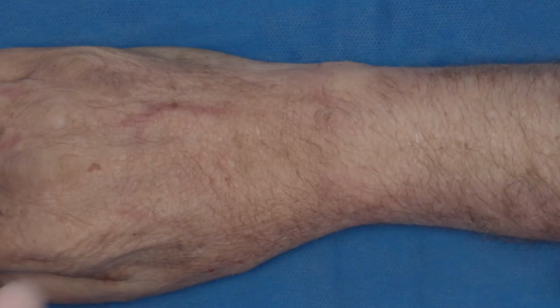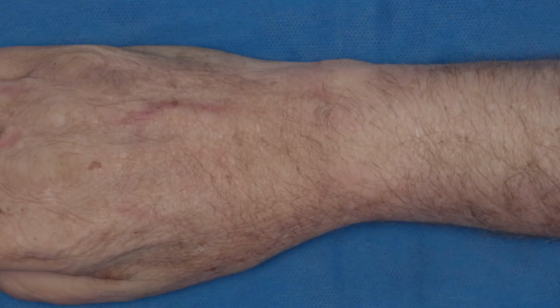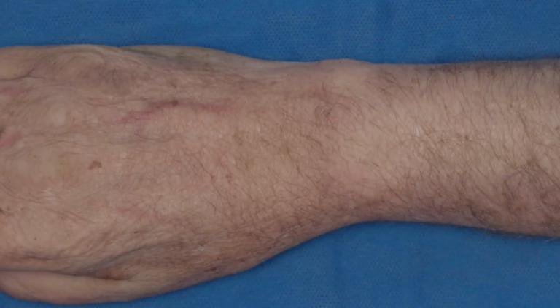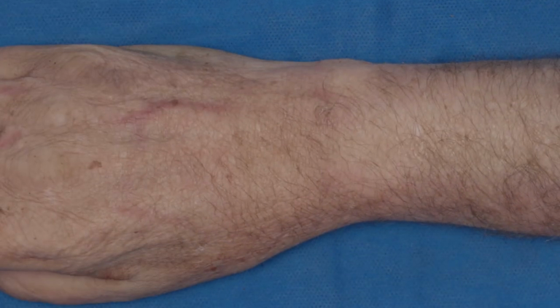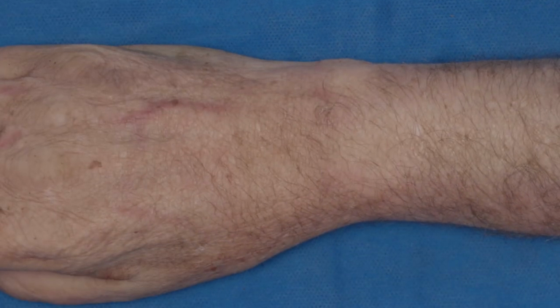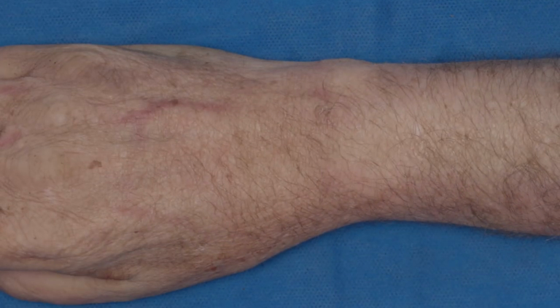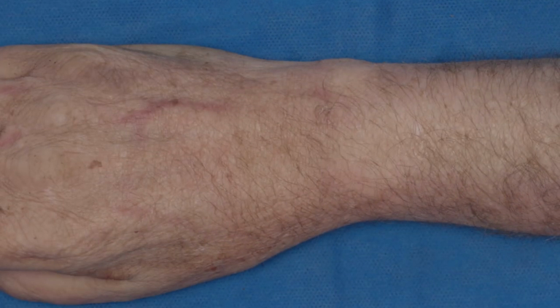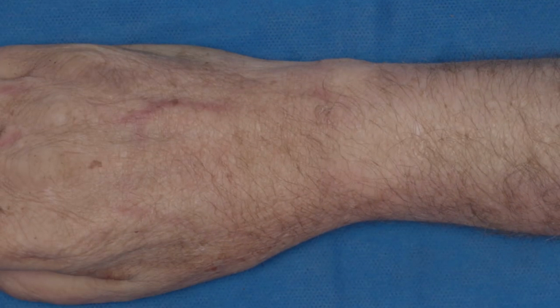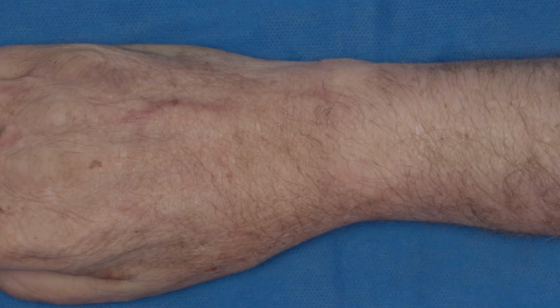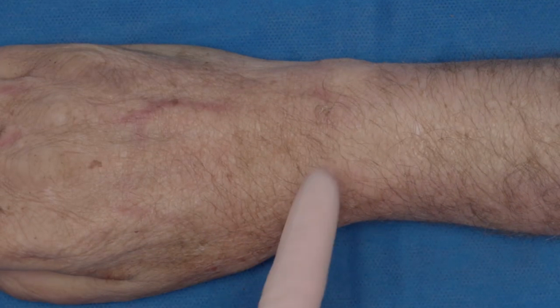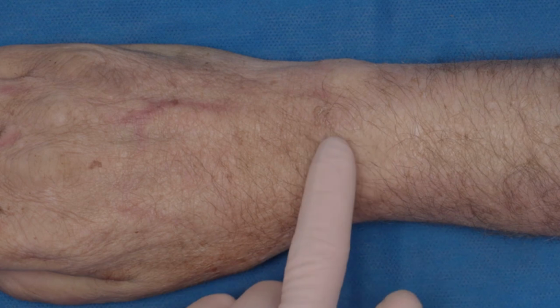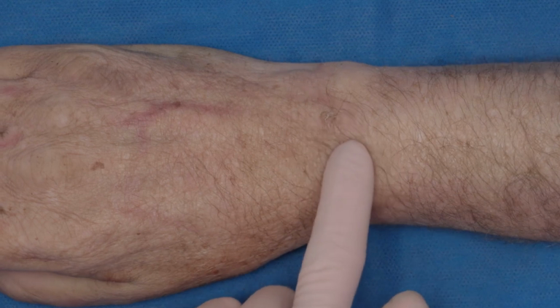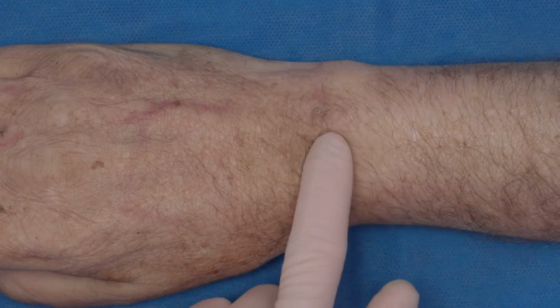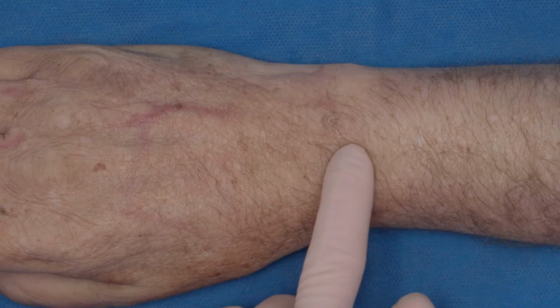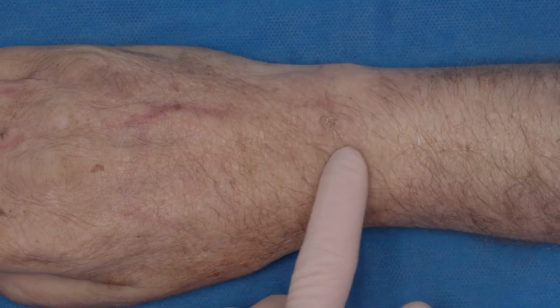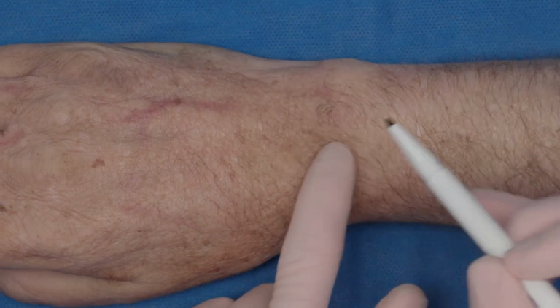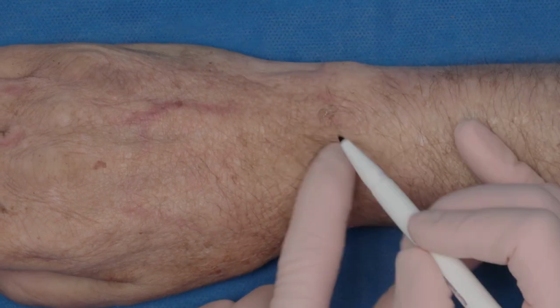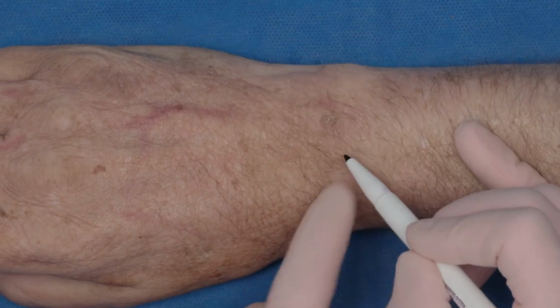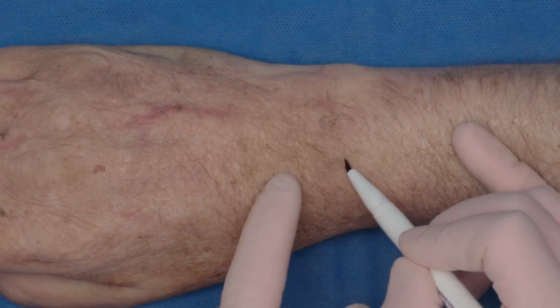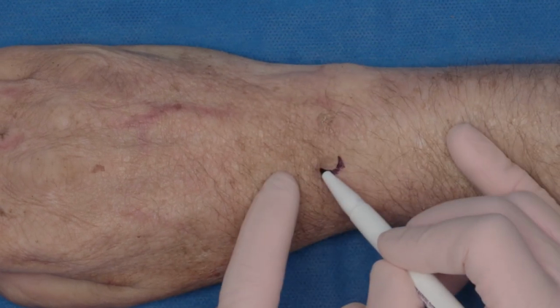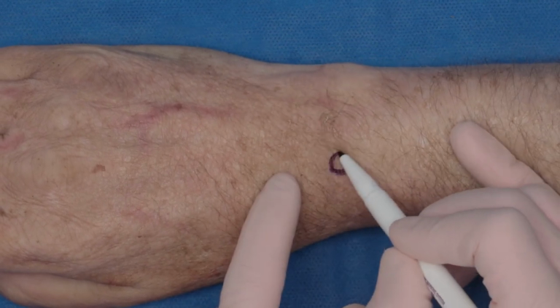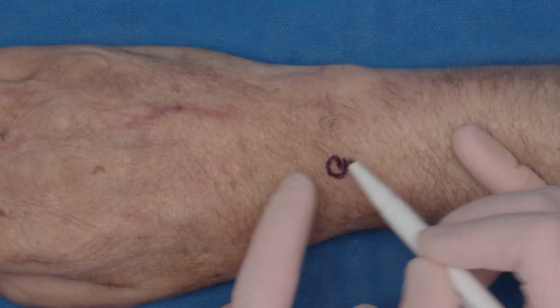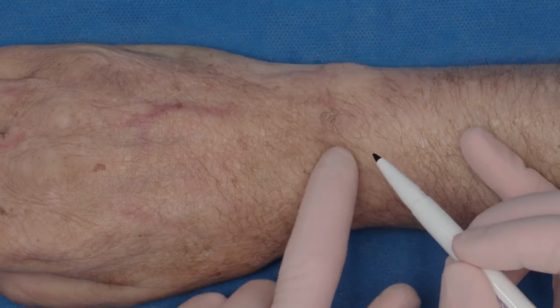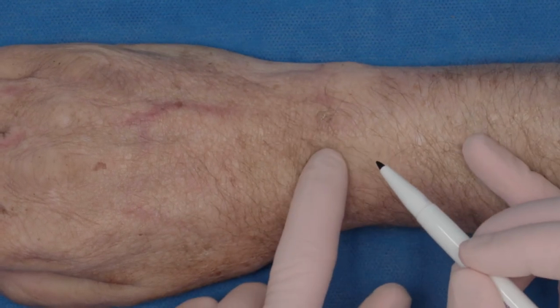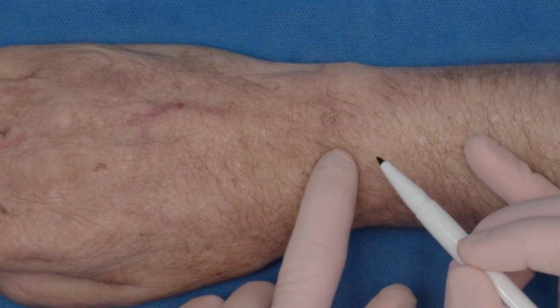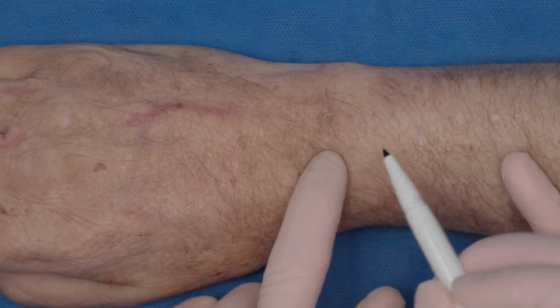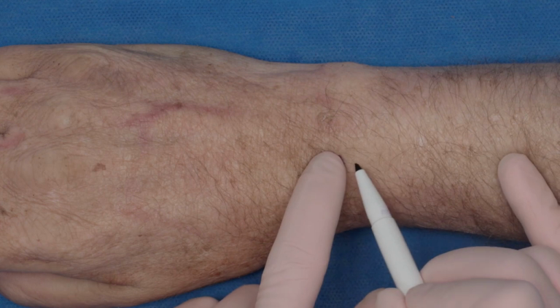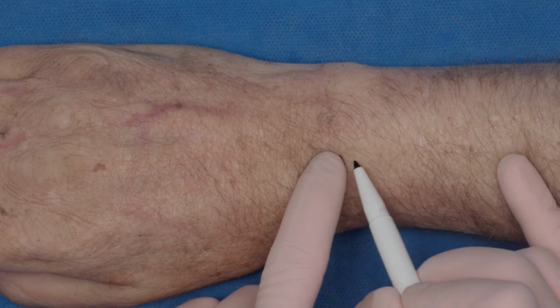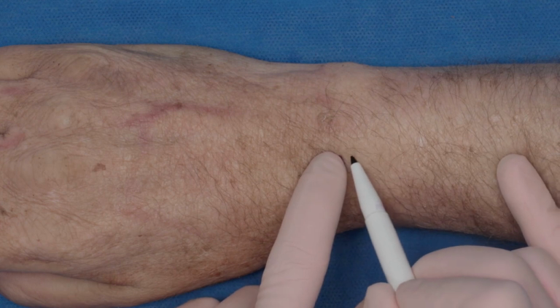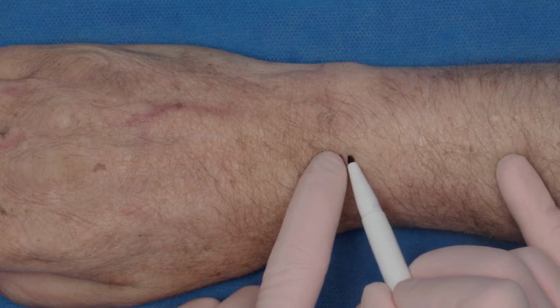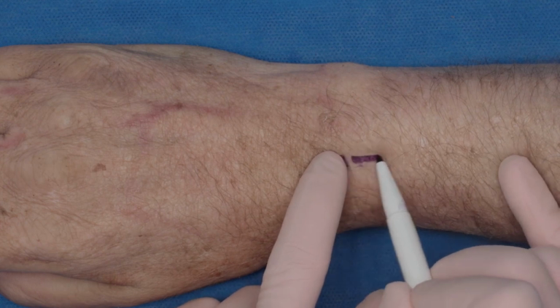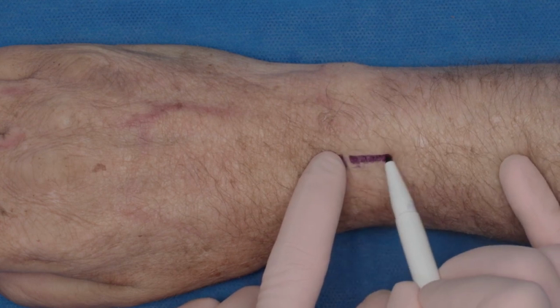For the purpose of this demonstration, we will go dorsal. First, I start out by finding Lister's tubercle. We can easily palpate here, and you go just proximal to this and make an incision.